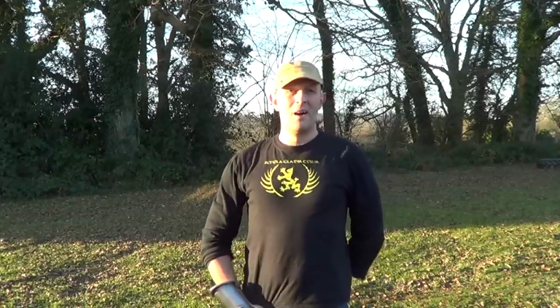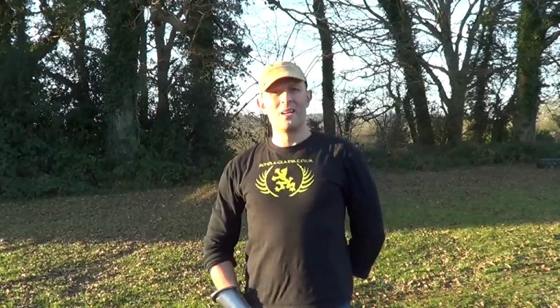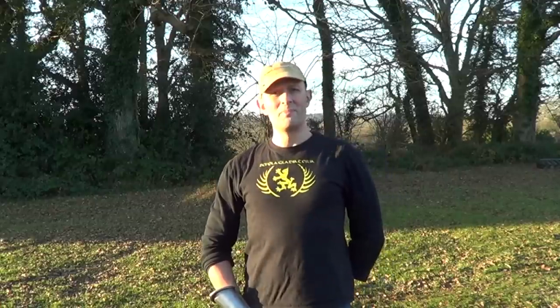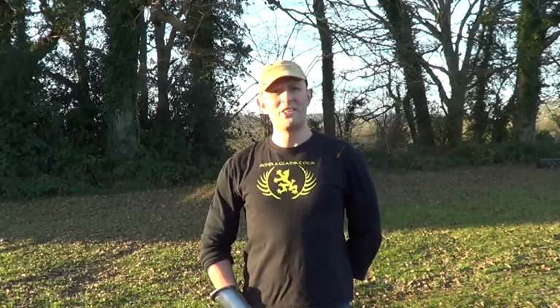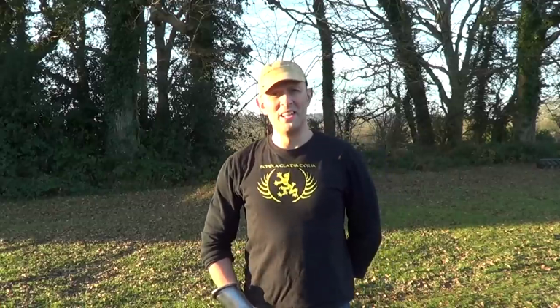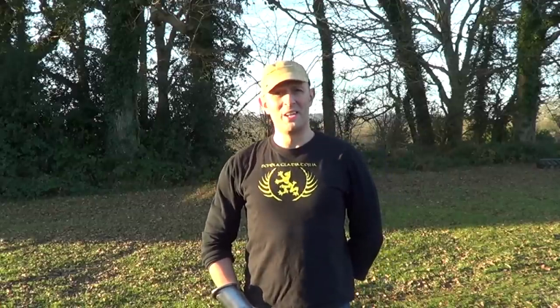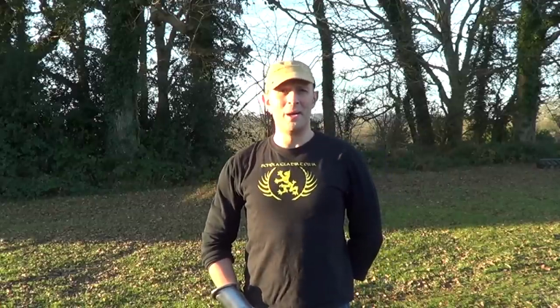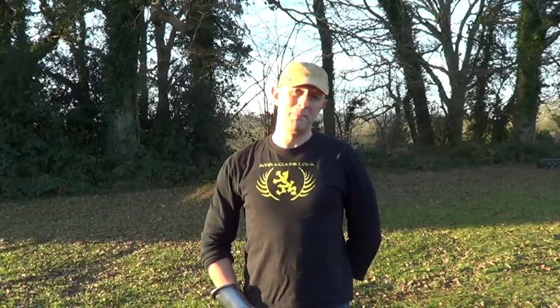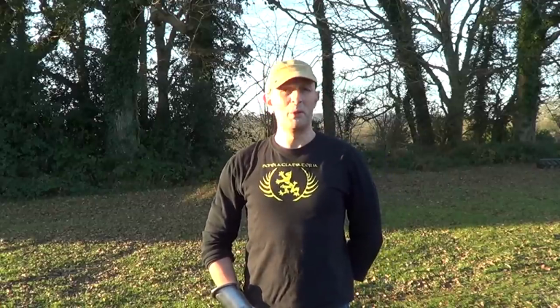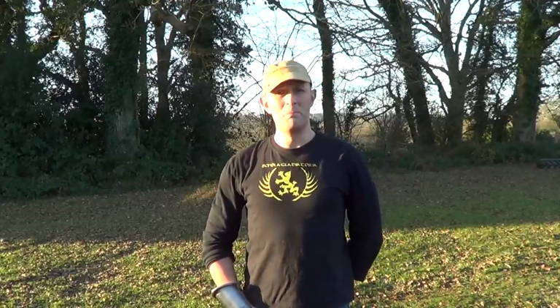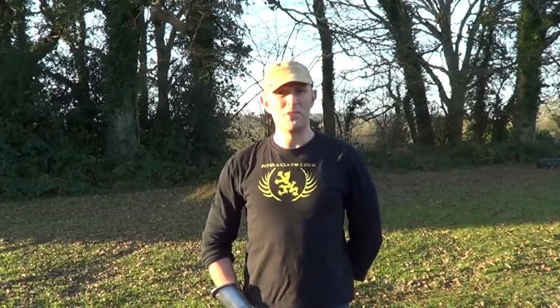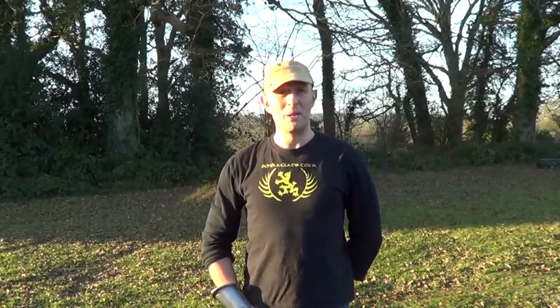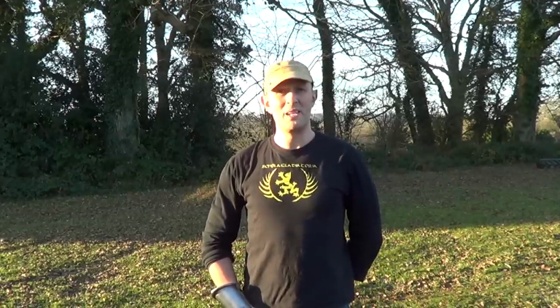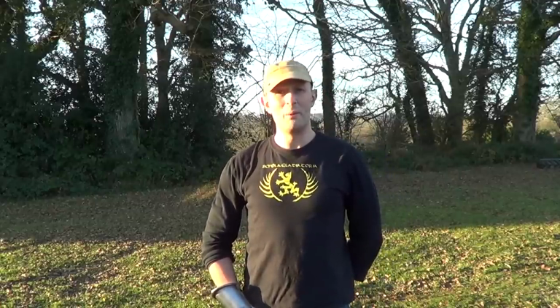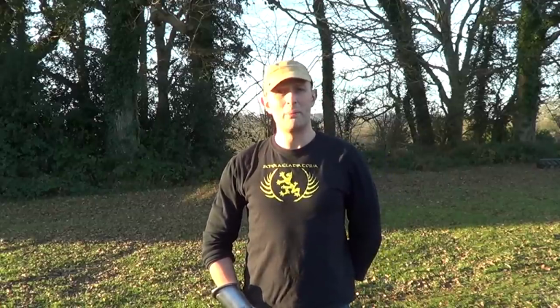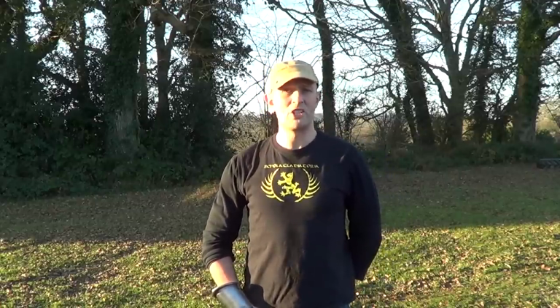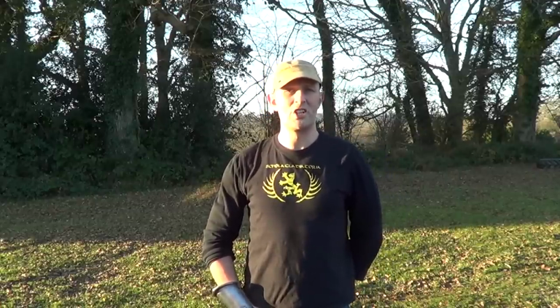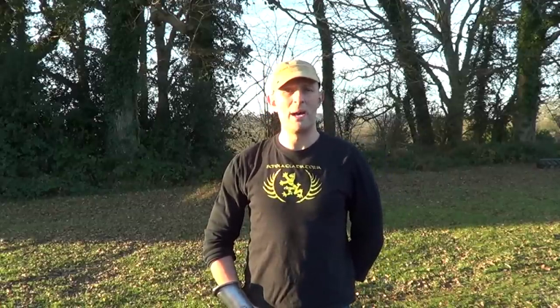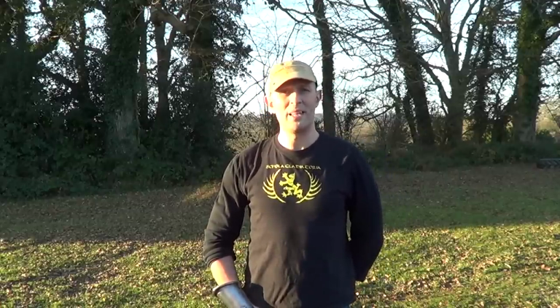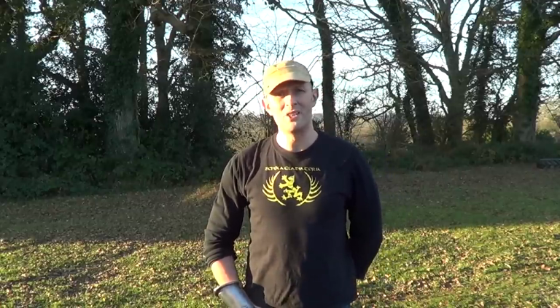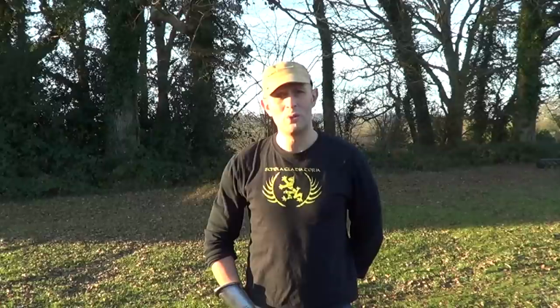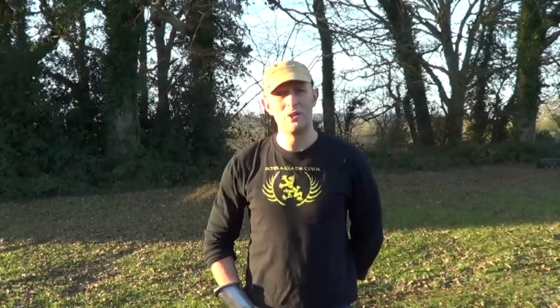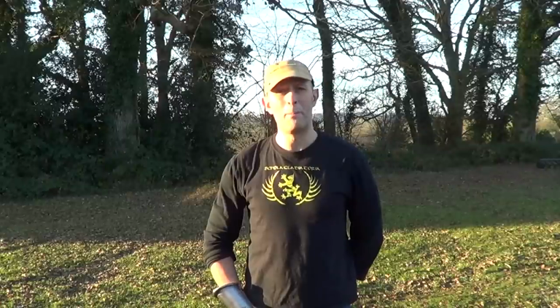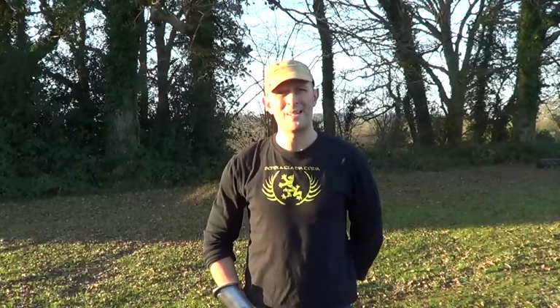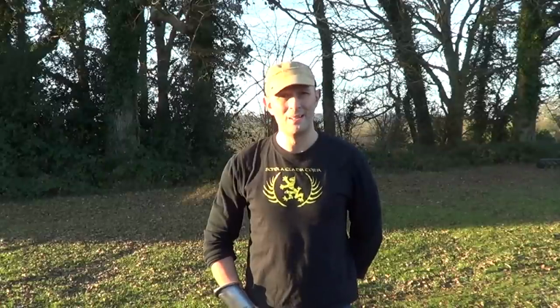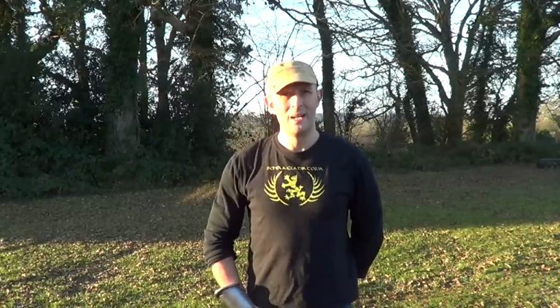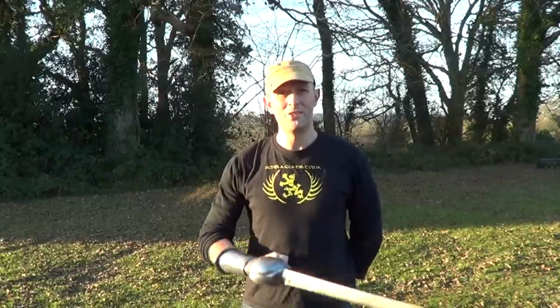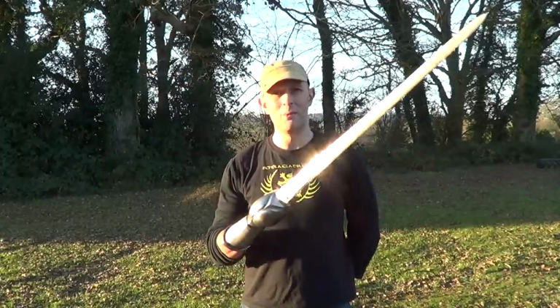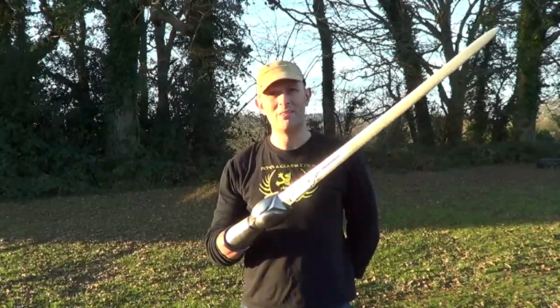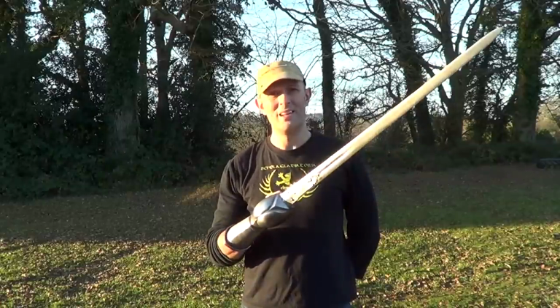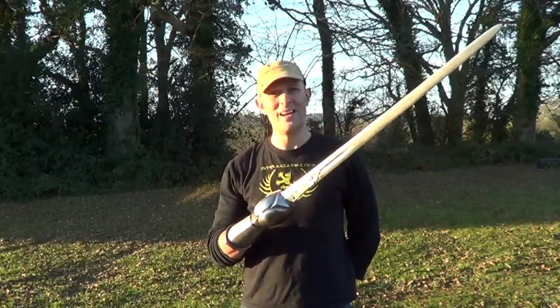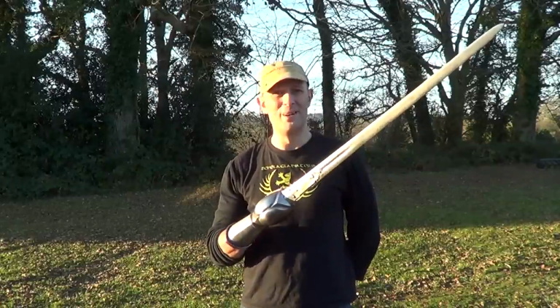Hi guys, Matt Easton here. So a few months ago we had a bit of a discussion about the Indian sword known as a Pata. And you know what? Here I have one.